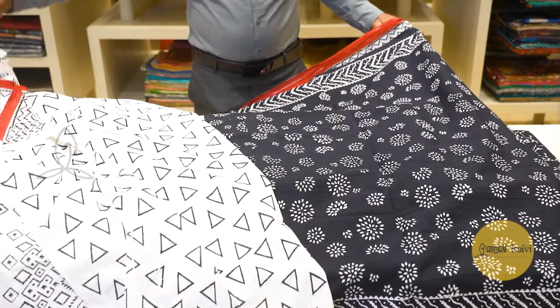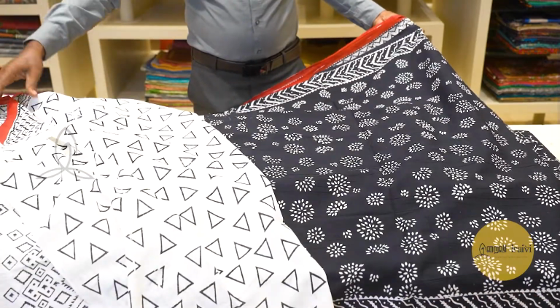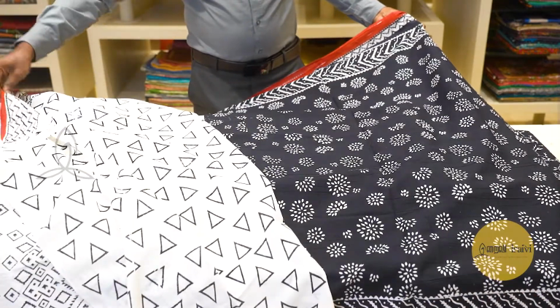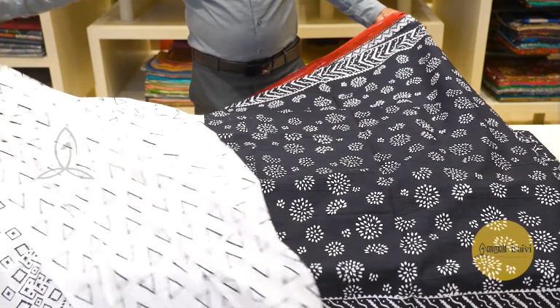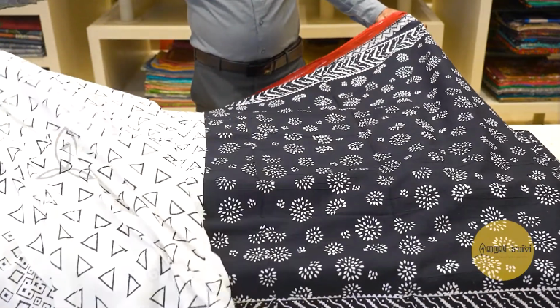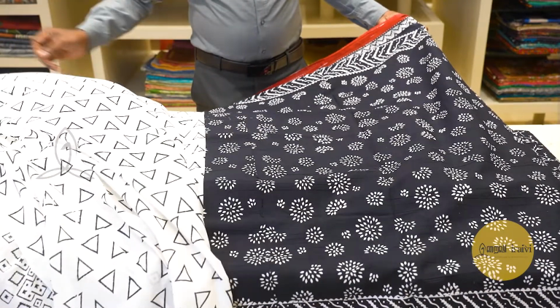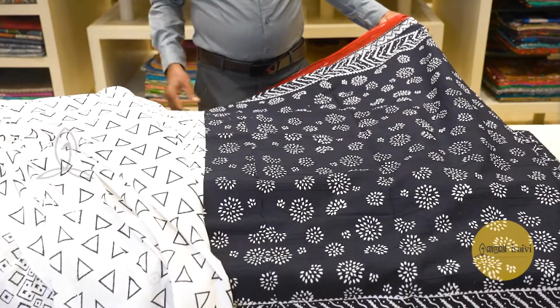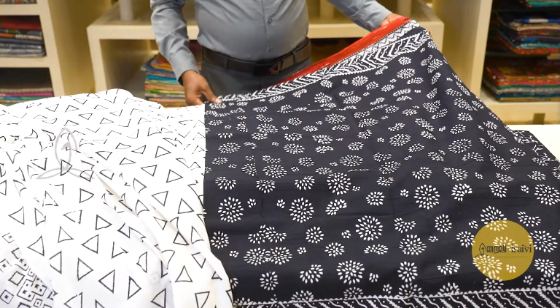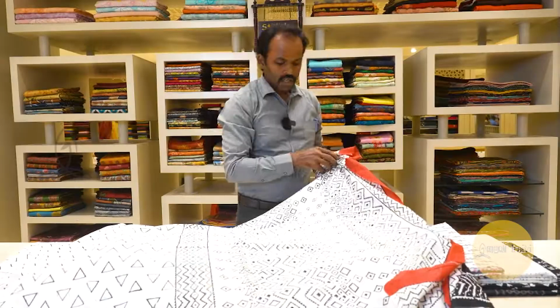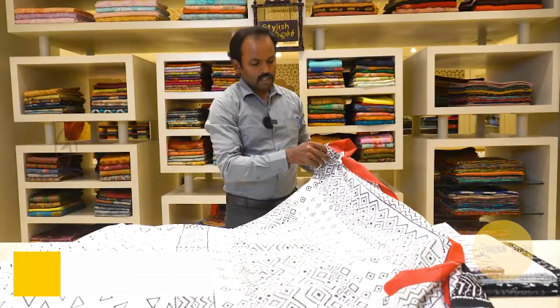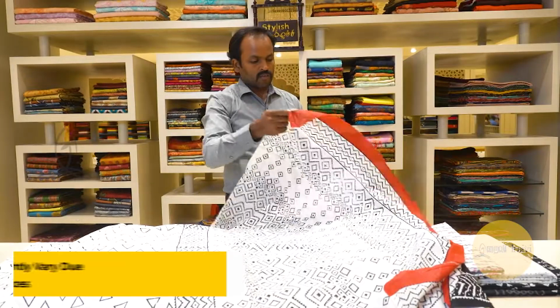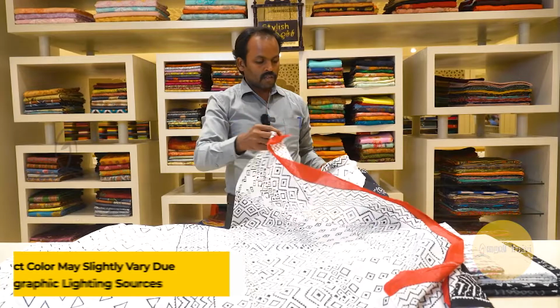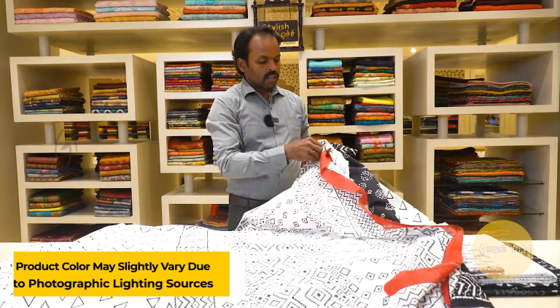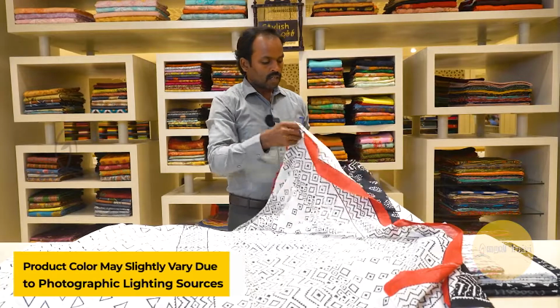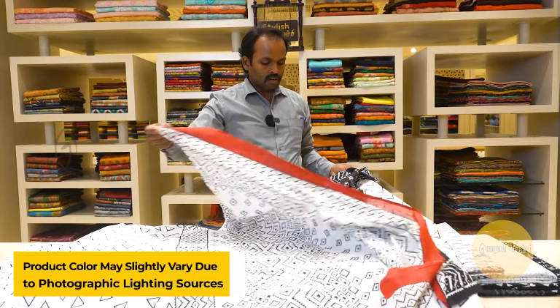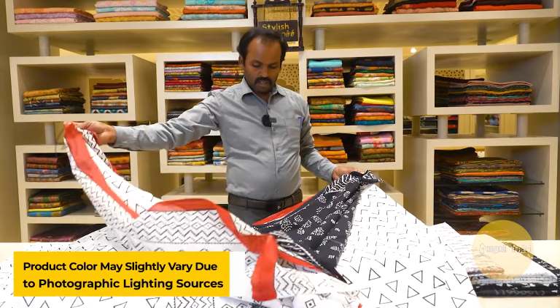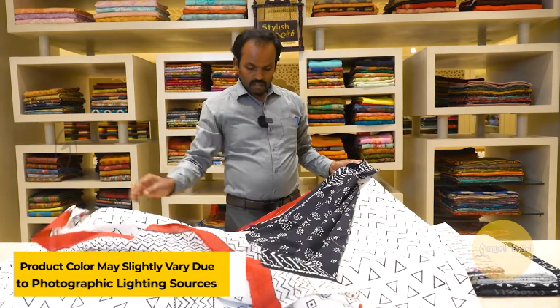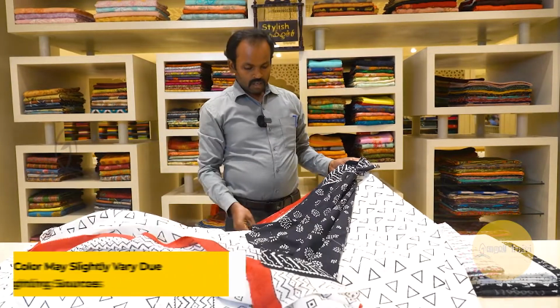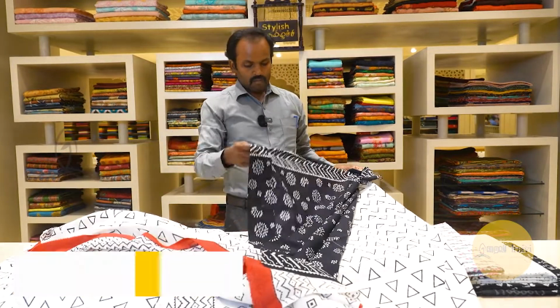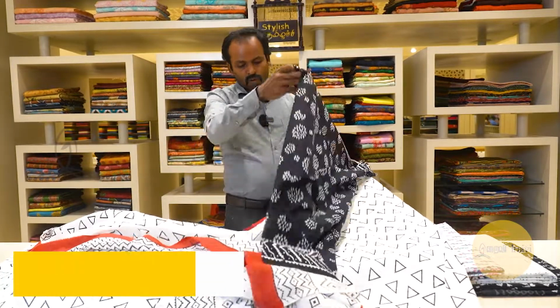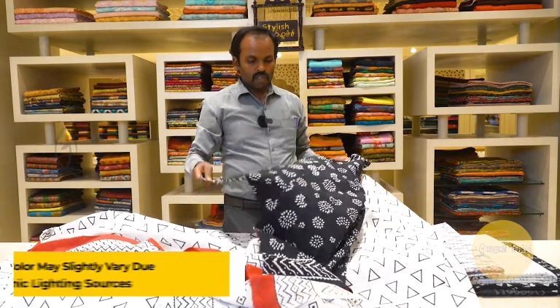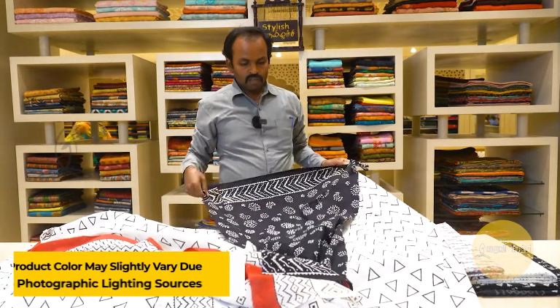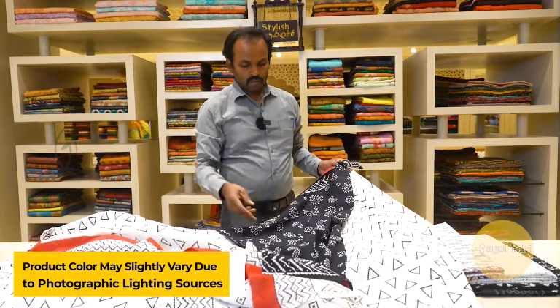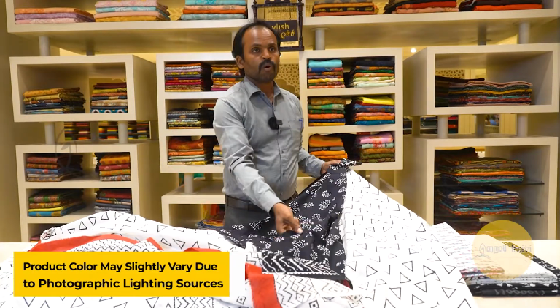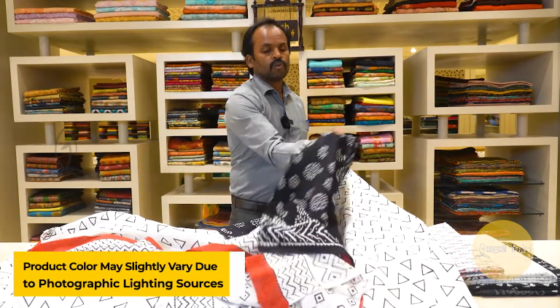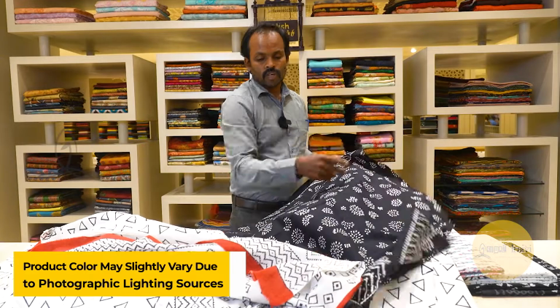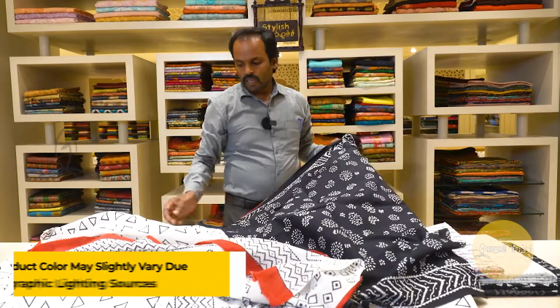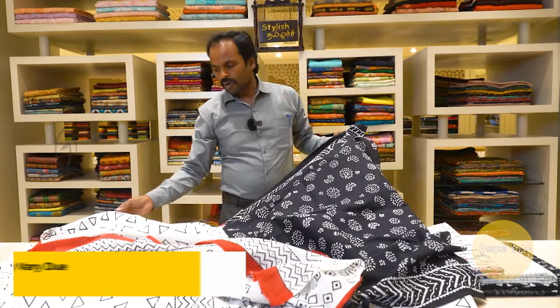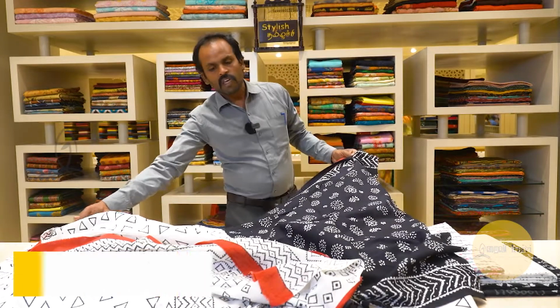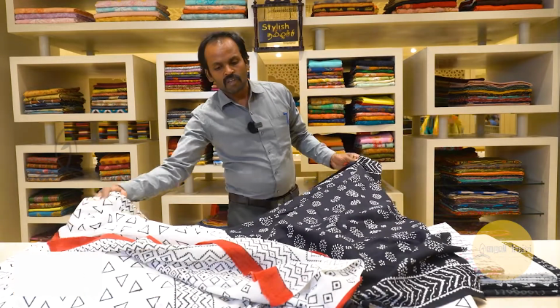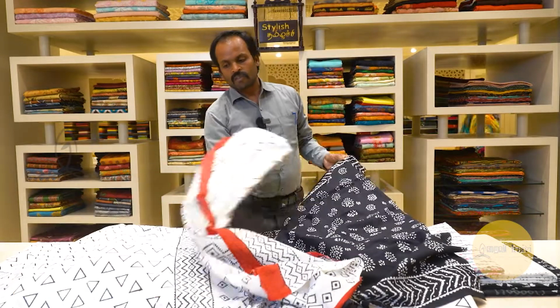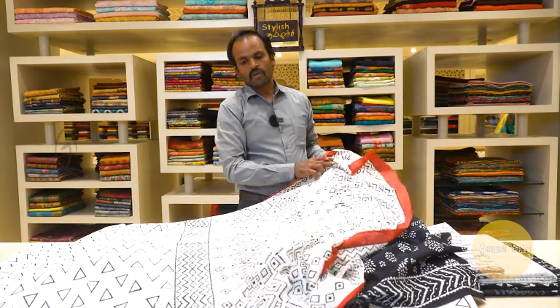This is the top of the blouse — this is the contrast blouse, blue blouse. Price is the same. Thank you.